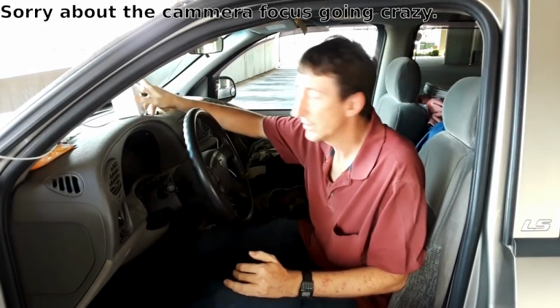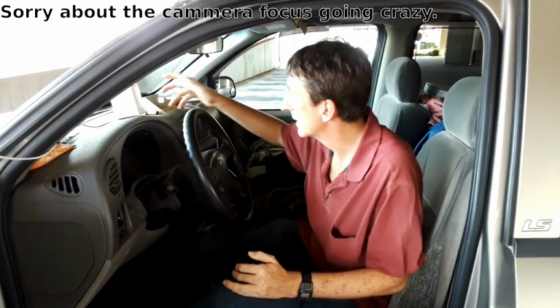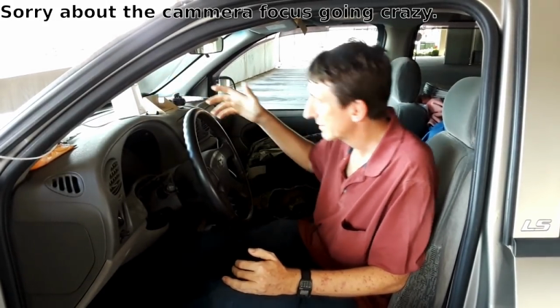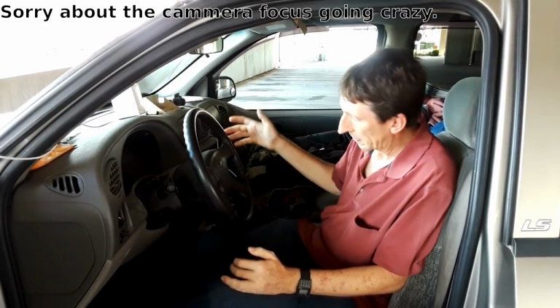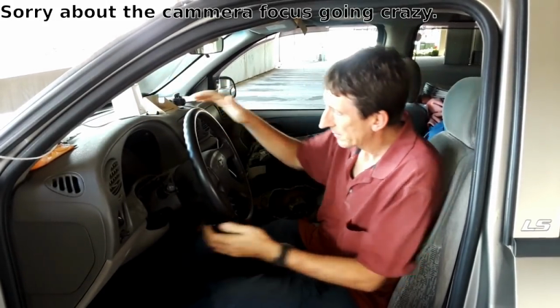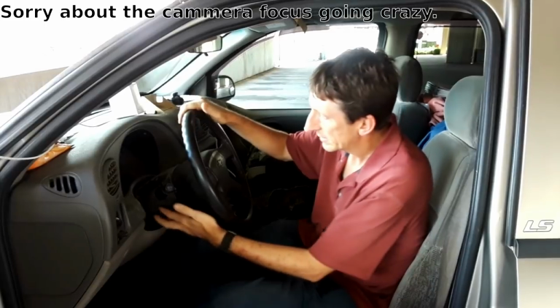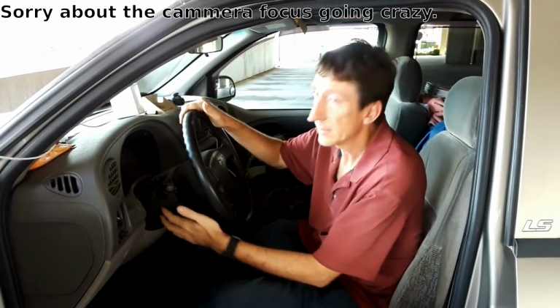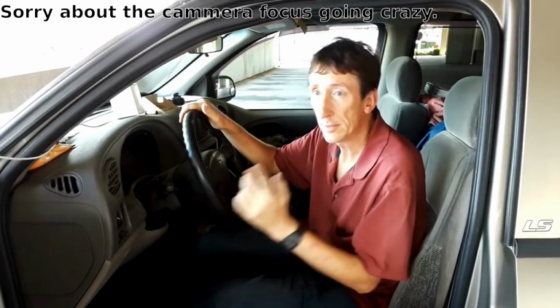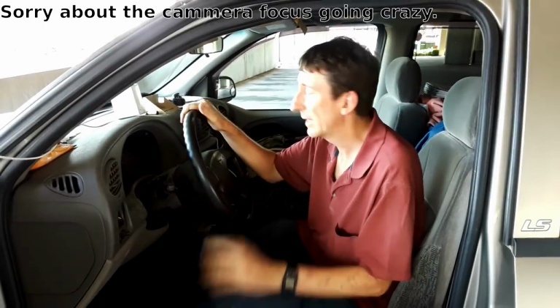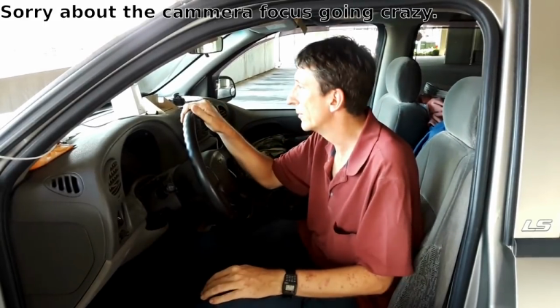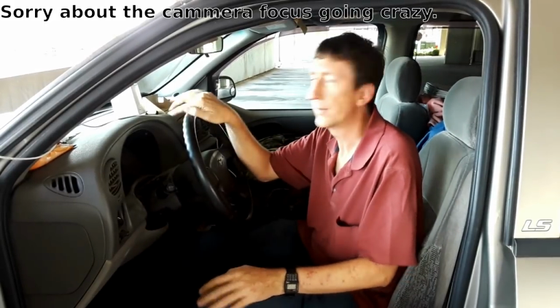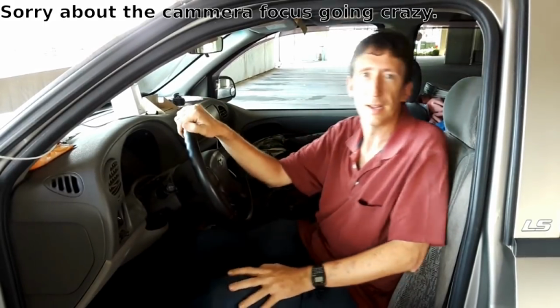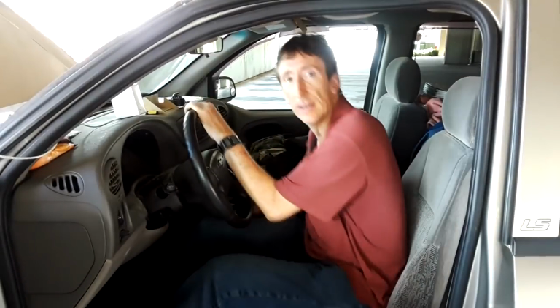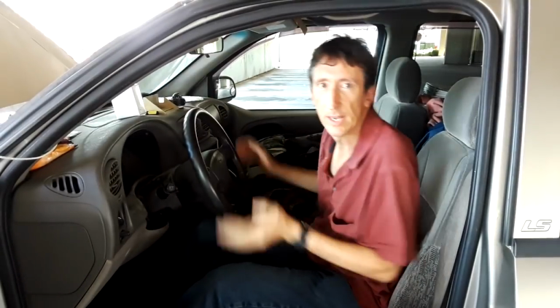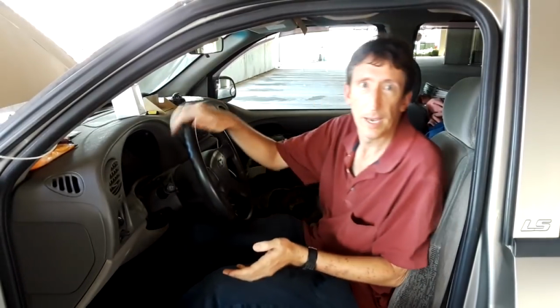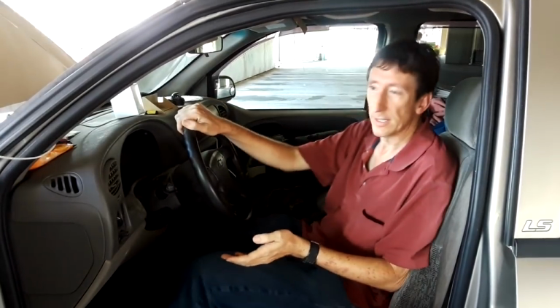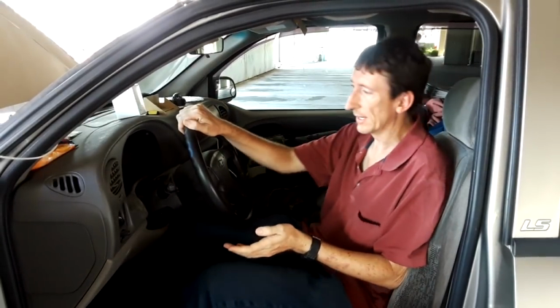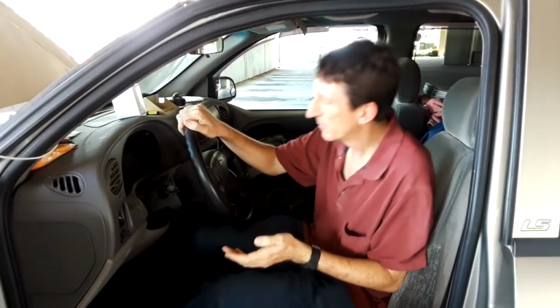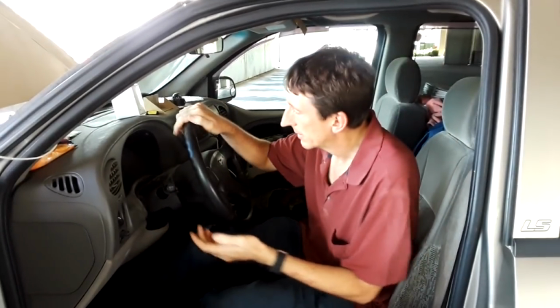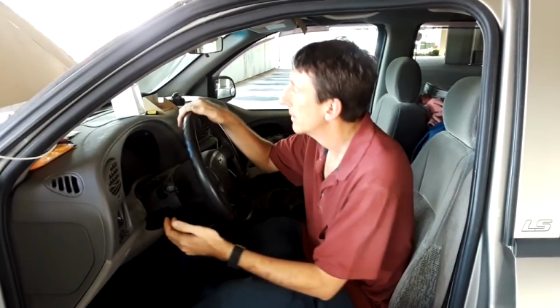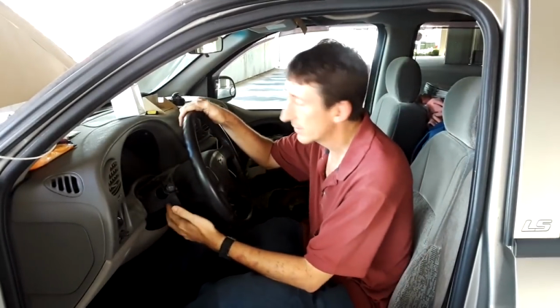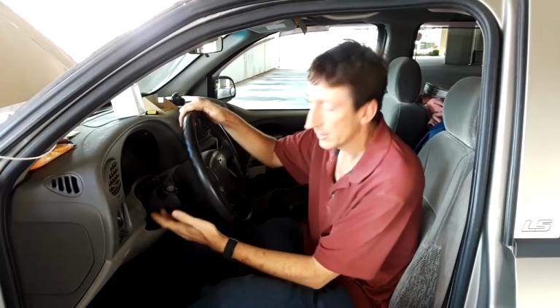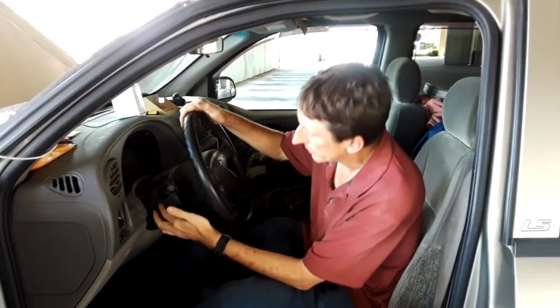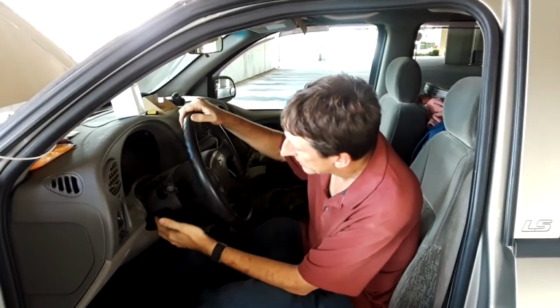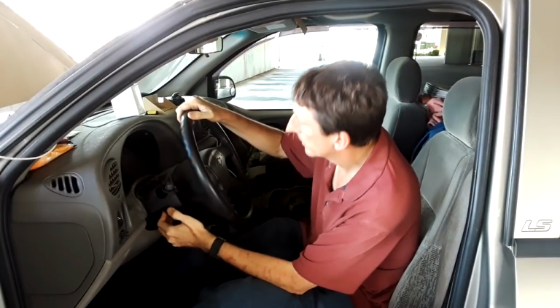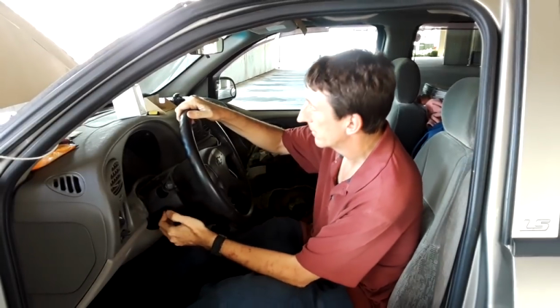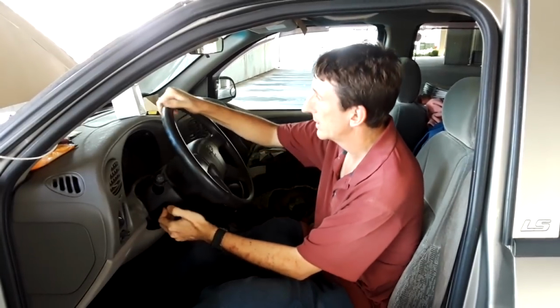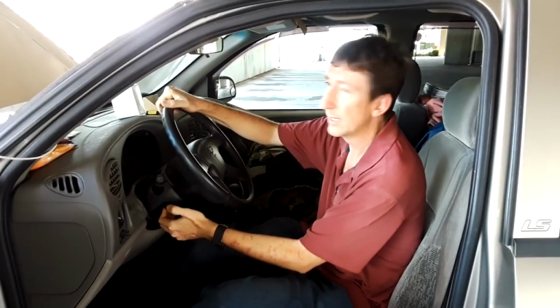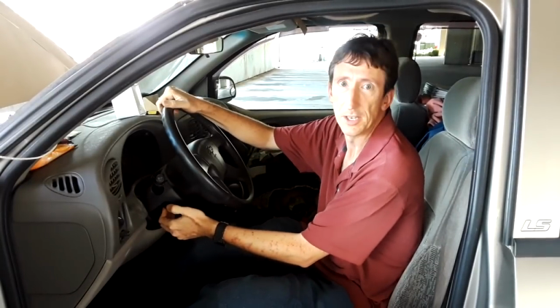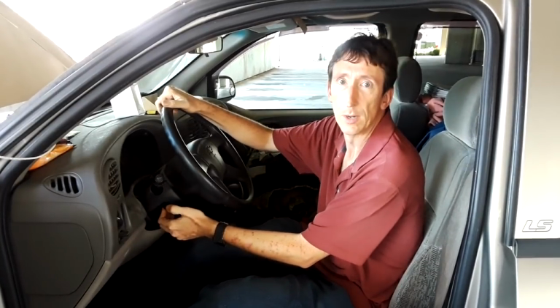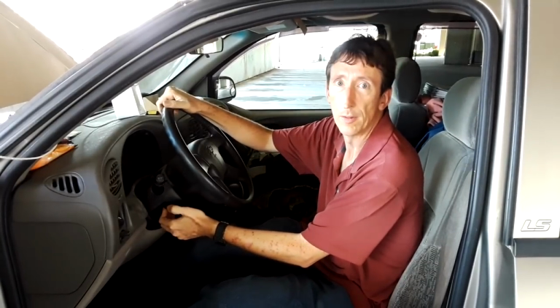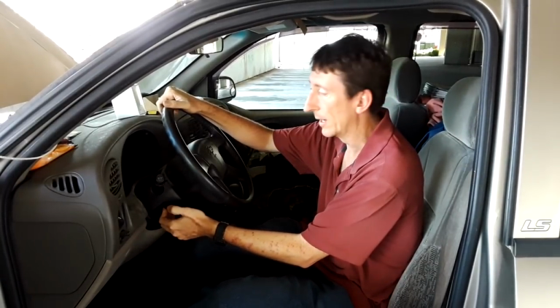First thing is to turn the battery off, which I forgot. Now that I have the battery disconnected, the first thing to do is raise the steering wheel all the way up.